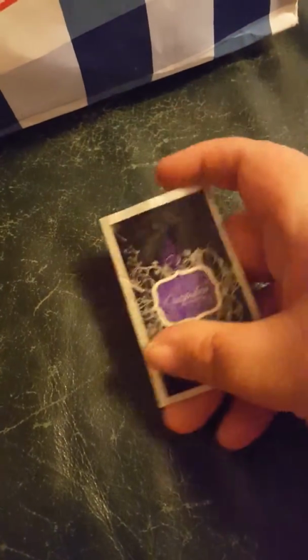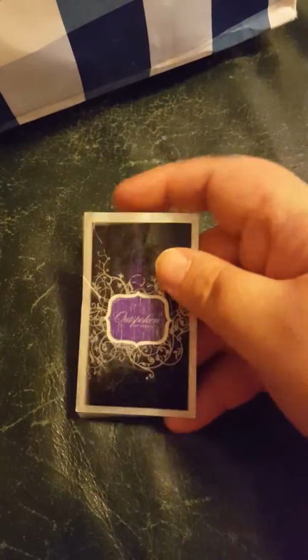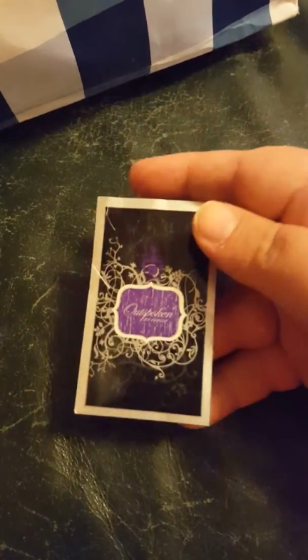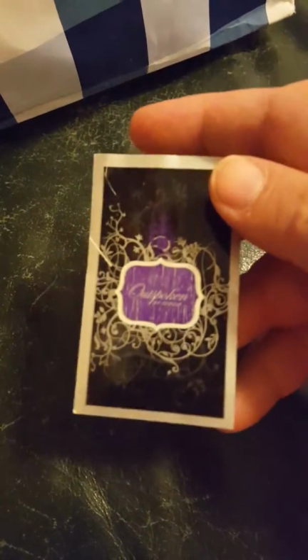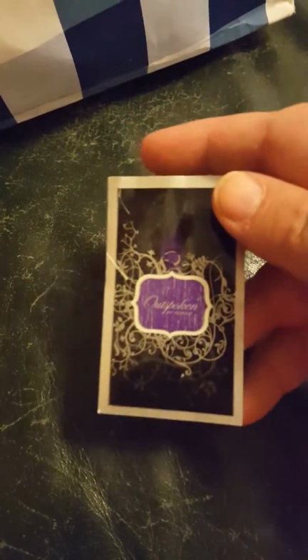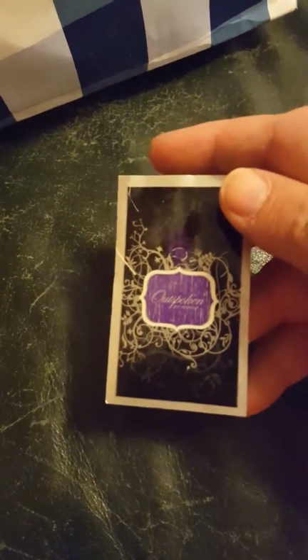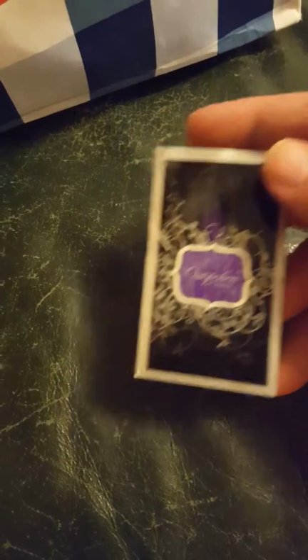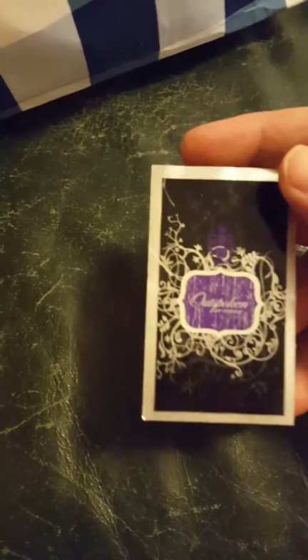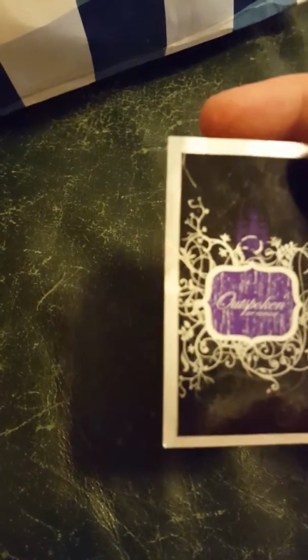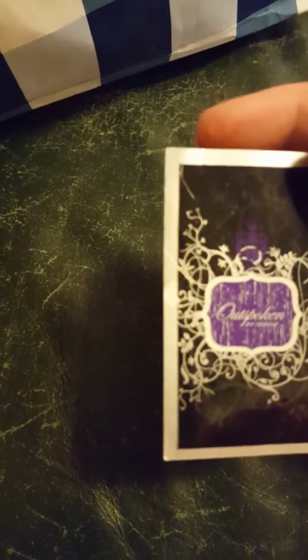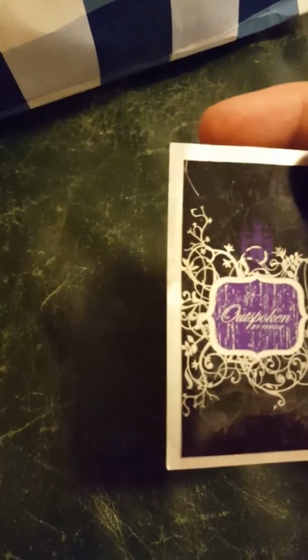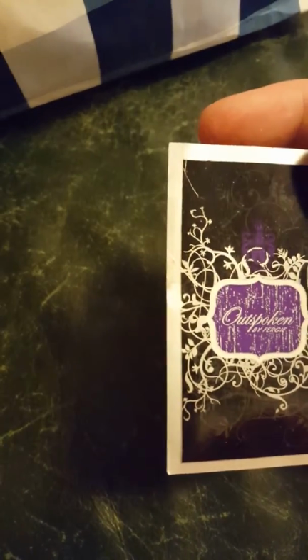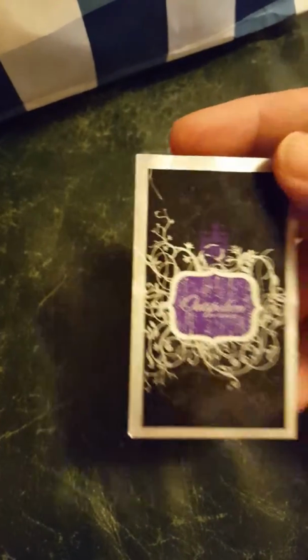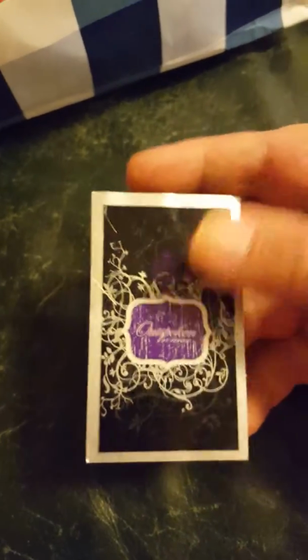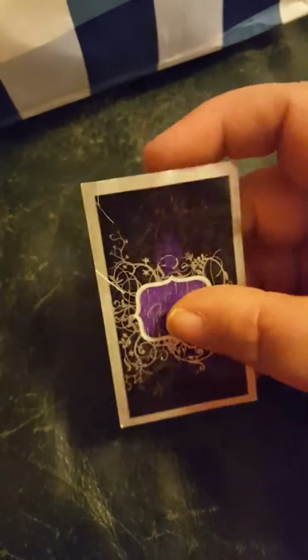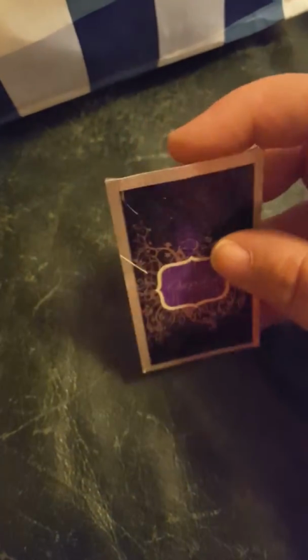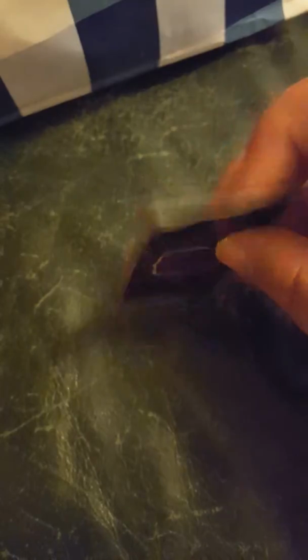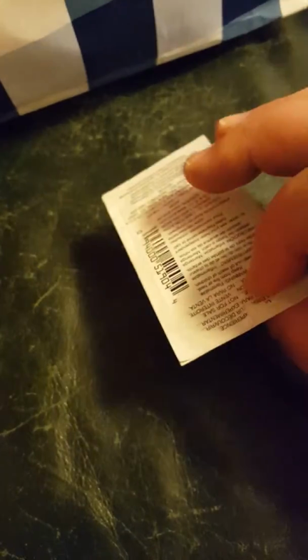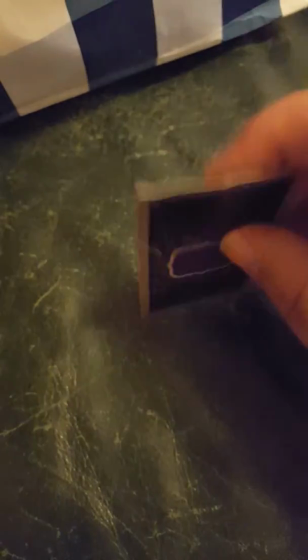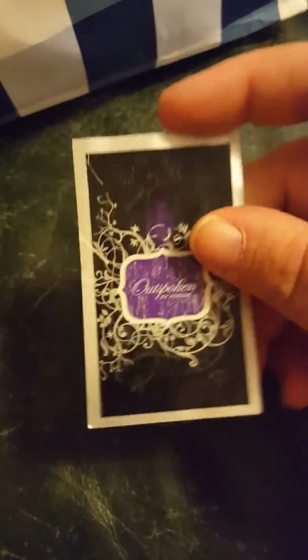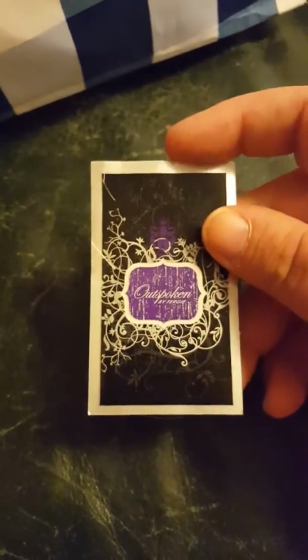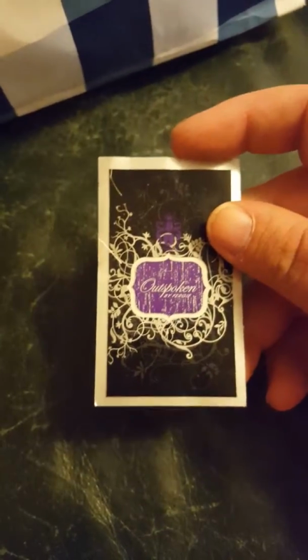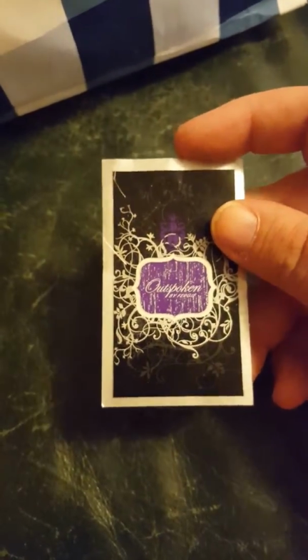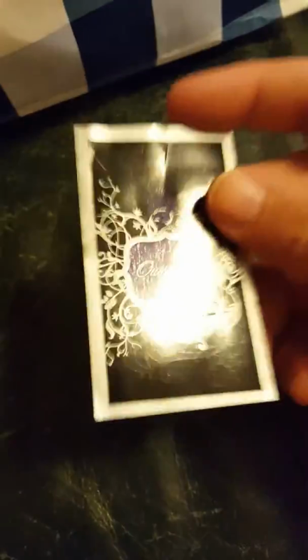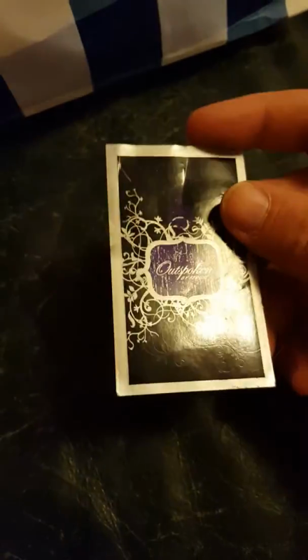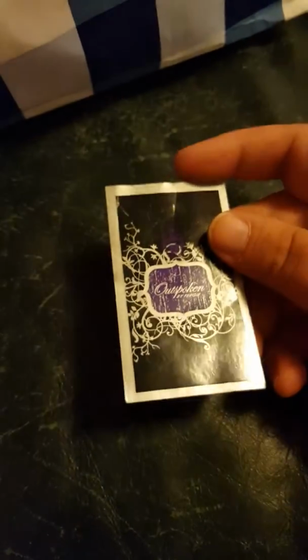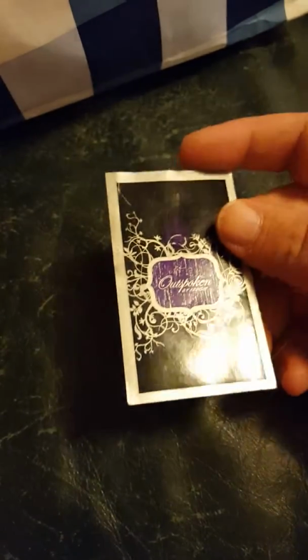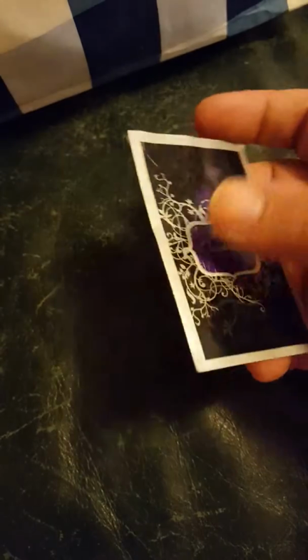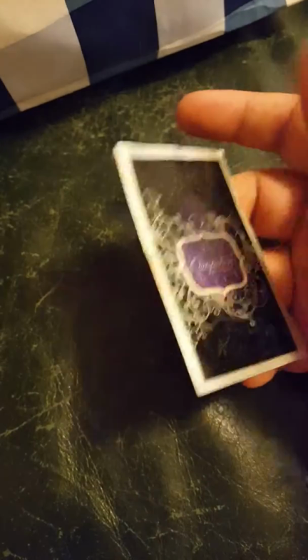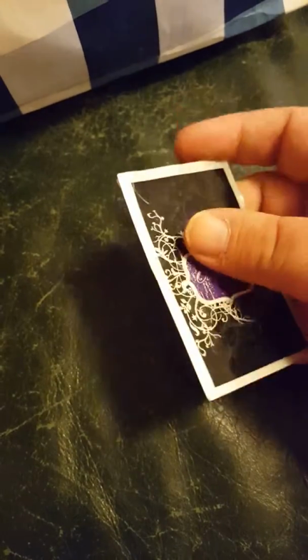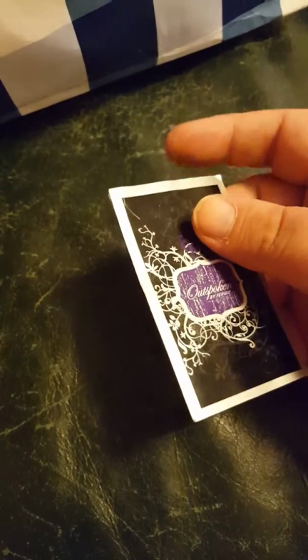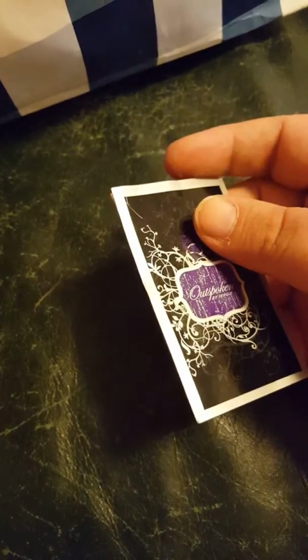Then I had a sample of Outspoken by Fergie perfume. I love the scent of this, and I wish I had the money to get the bigger bottle instead of just the sample.